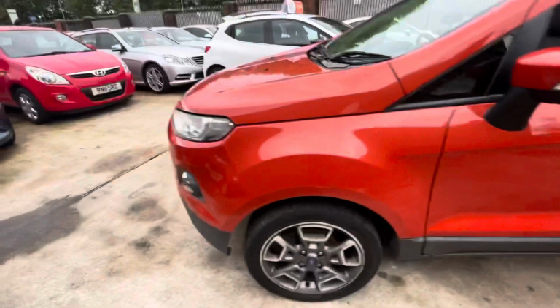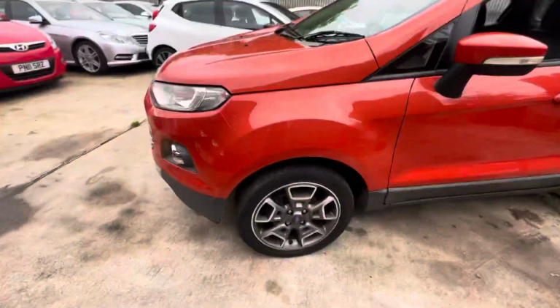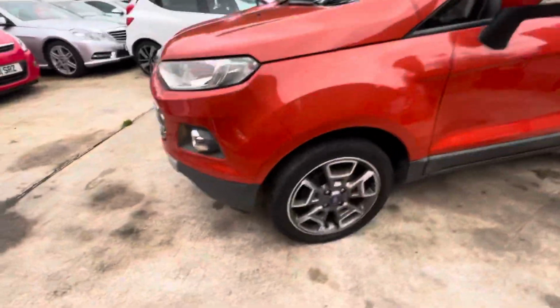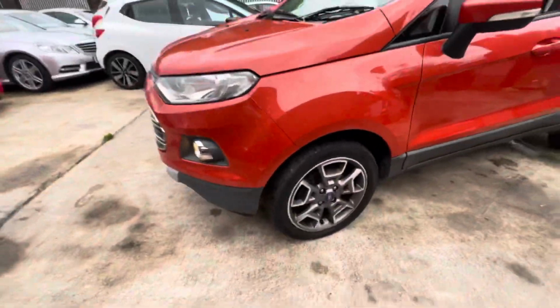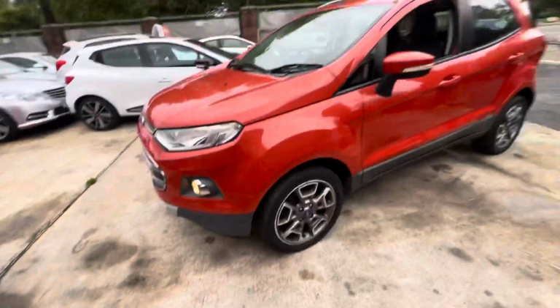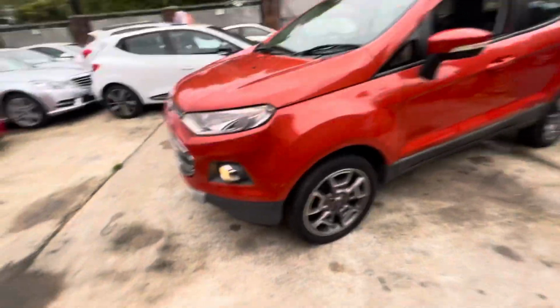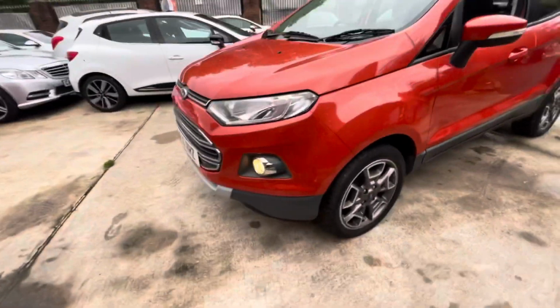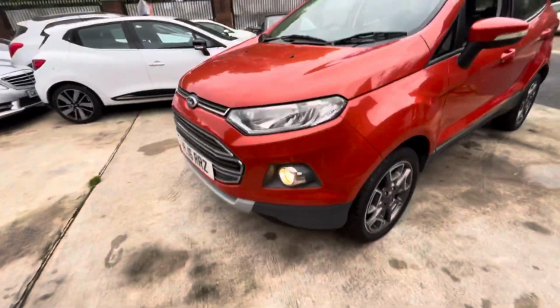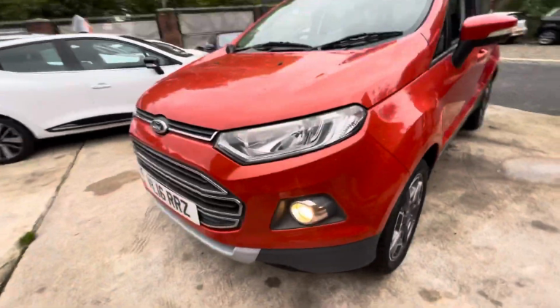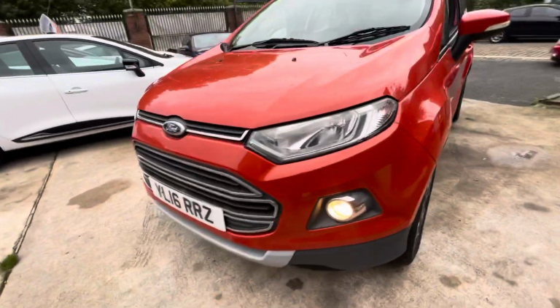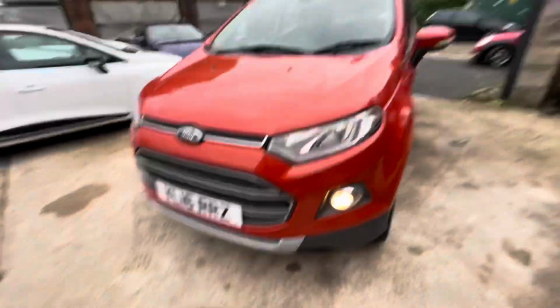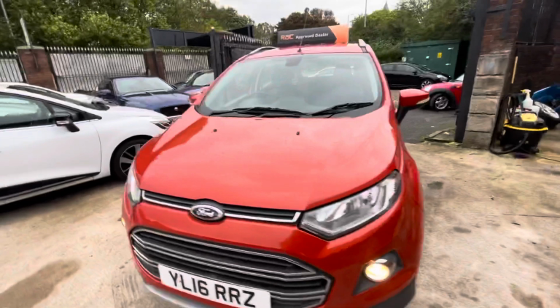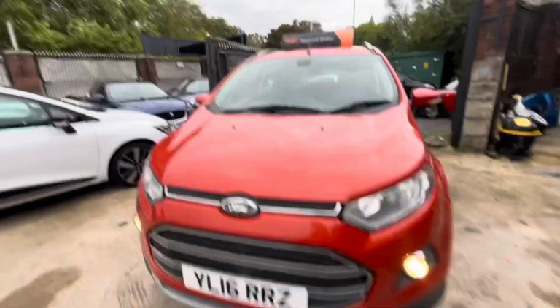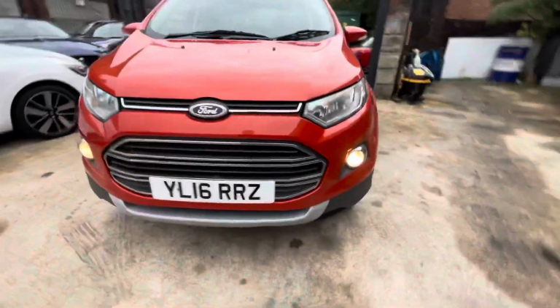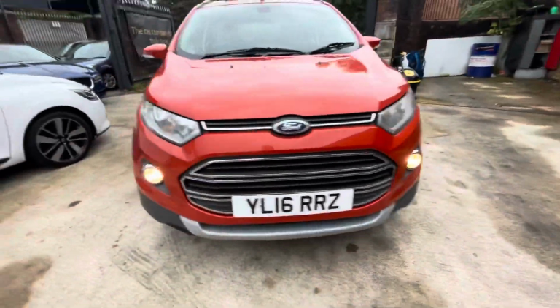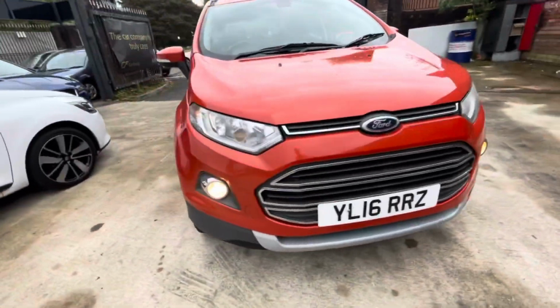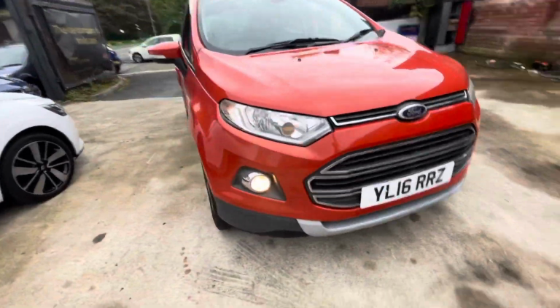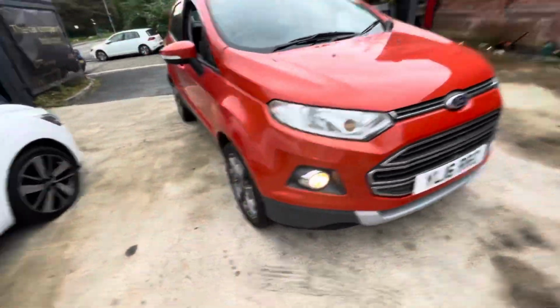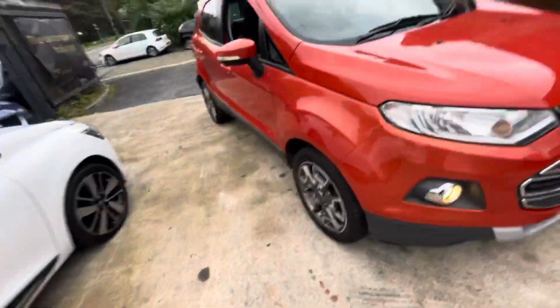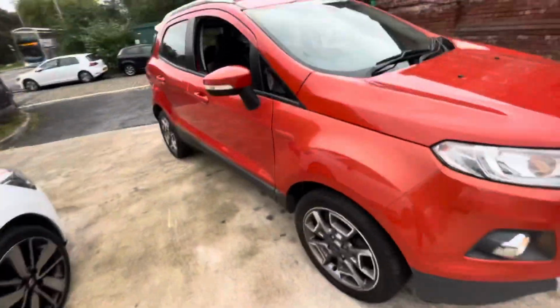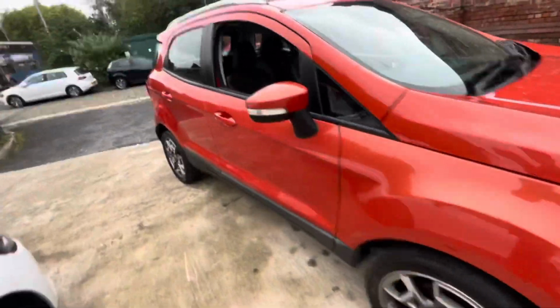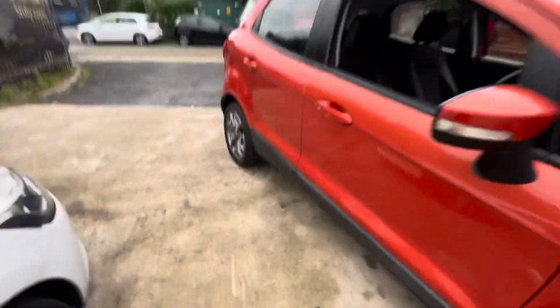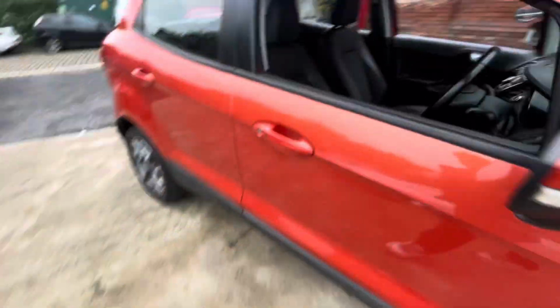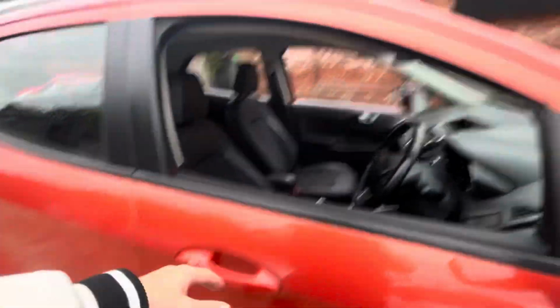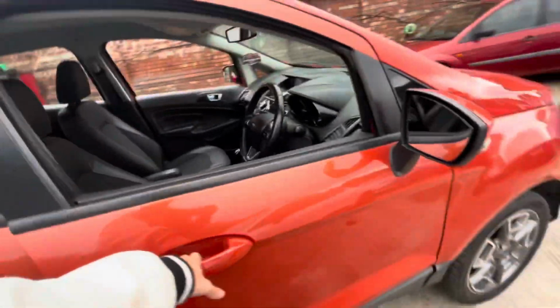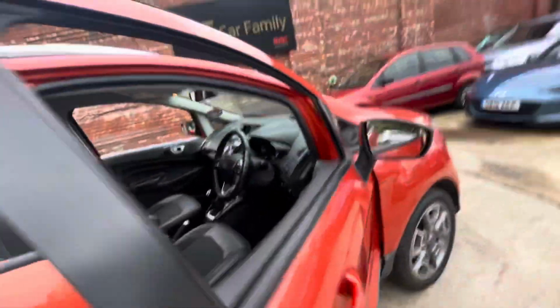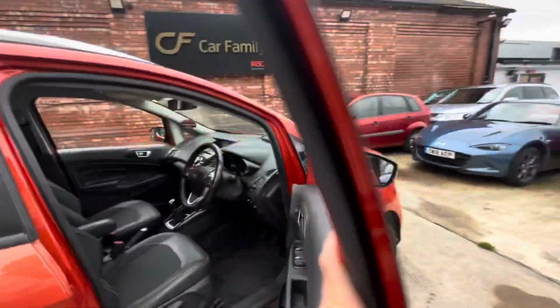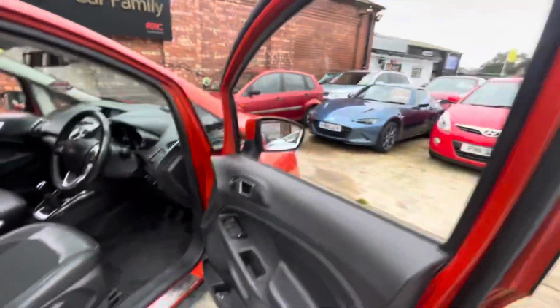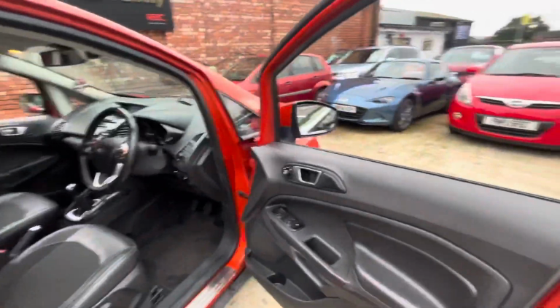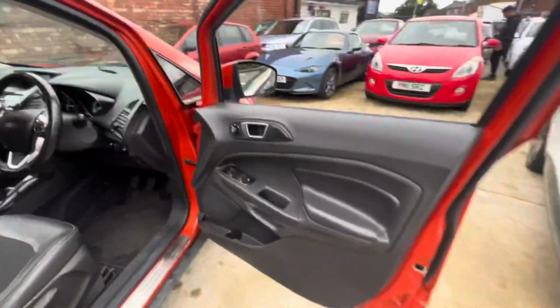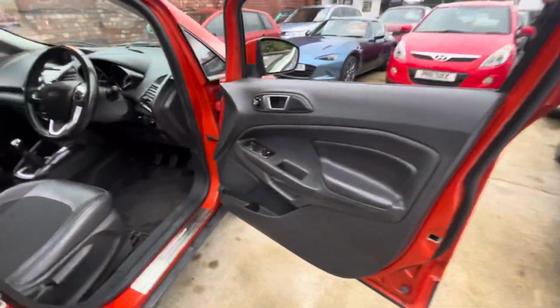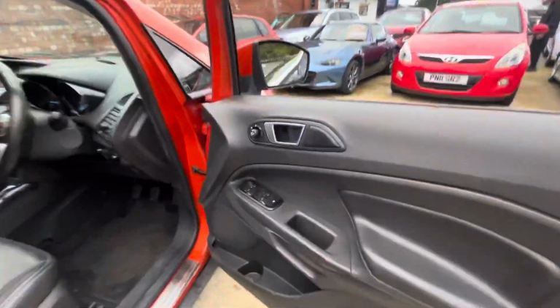Front wings are in lovely condition, and all the alloys are in really nice condition actually. Front bumper and bonnet in lovely condition as well. For a car that's done over 90,000 miles, it's in really, really good nick.